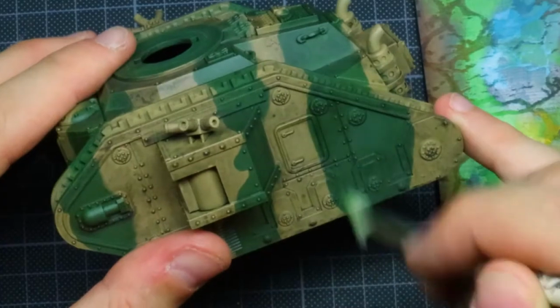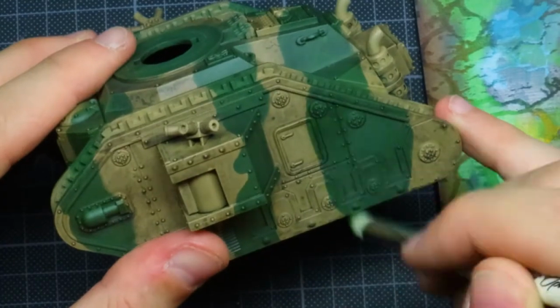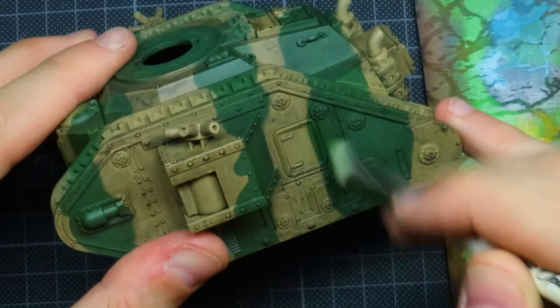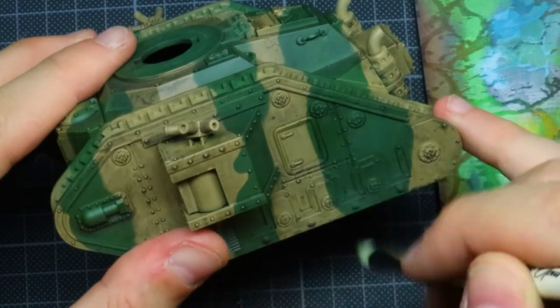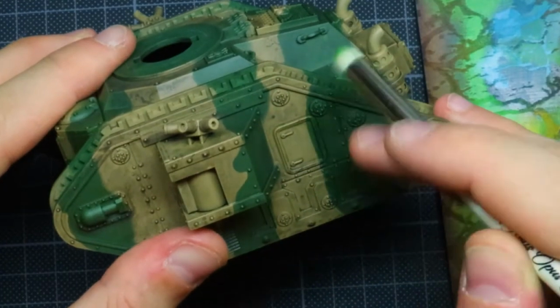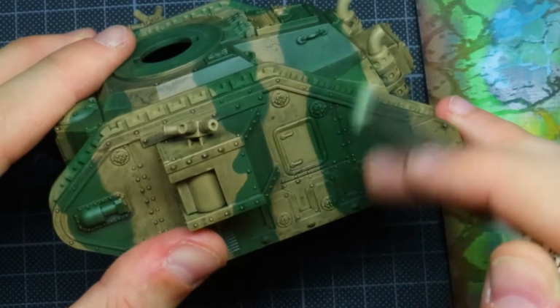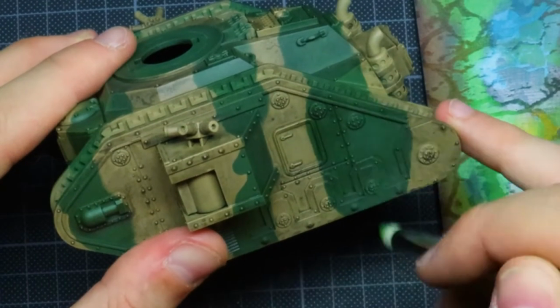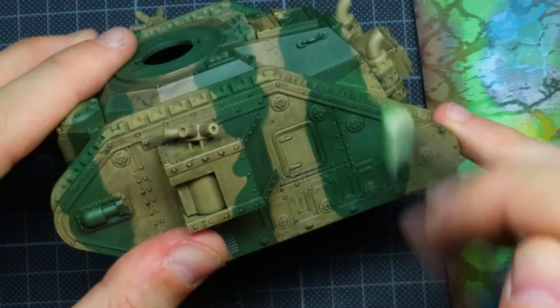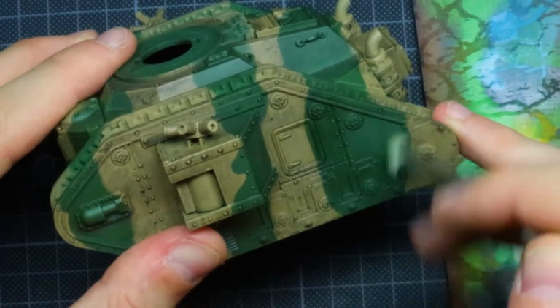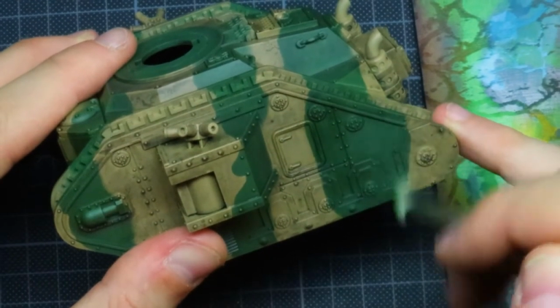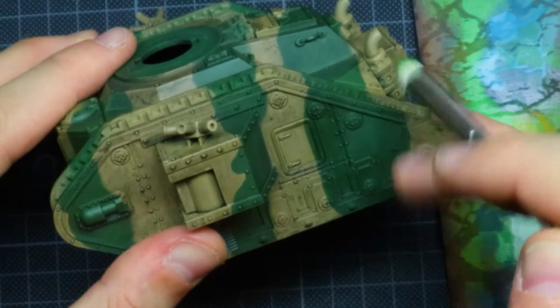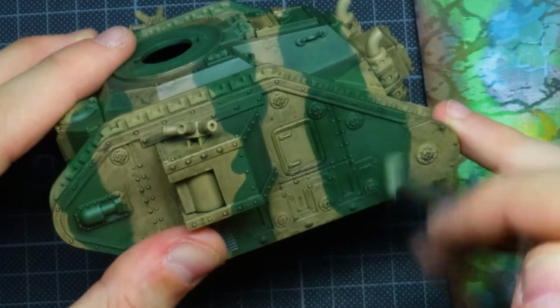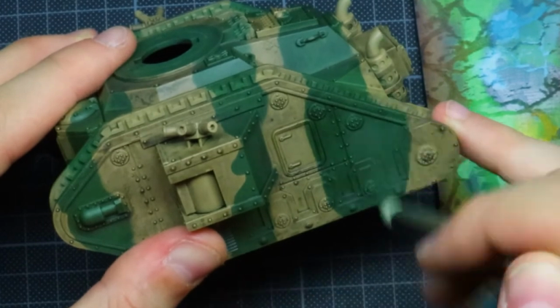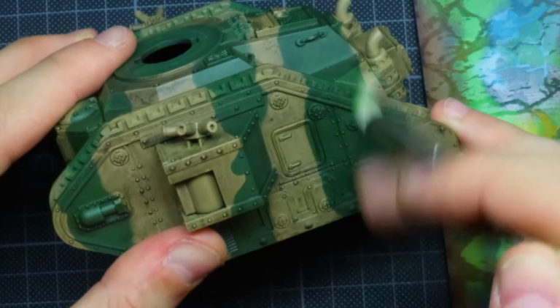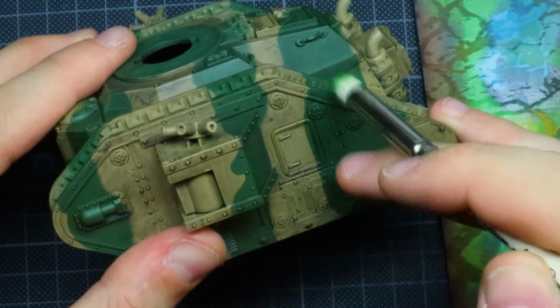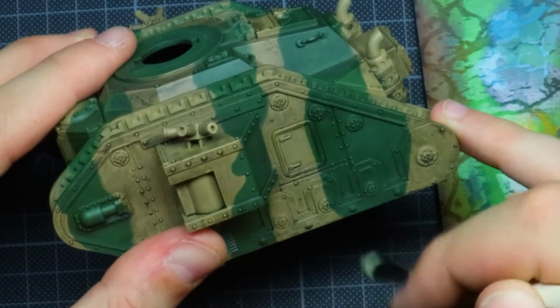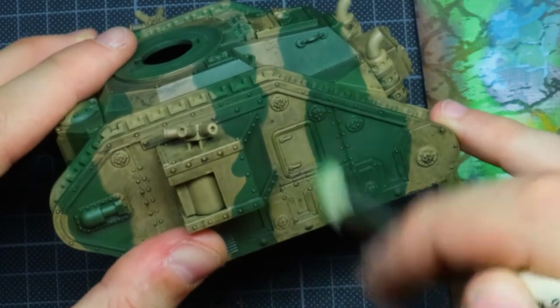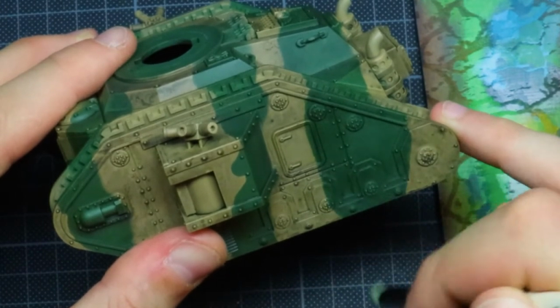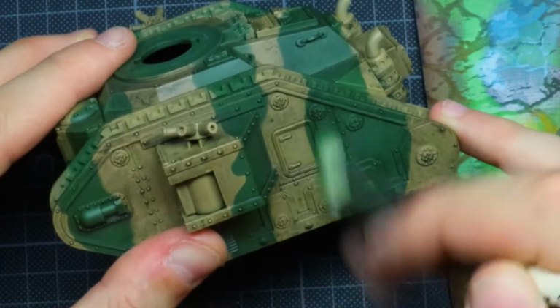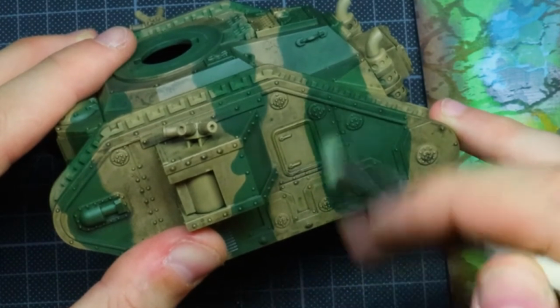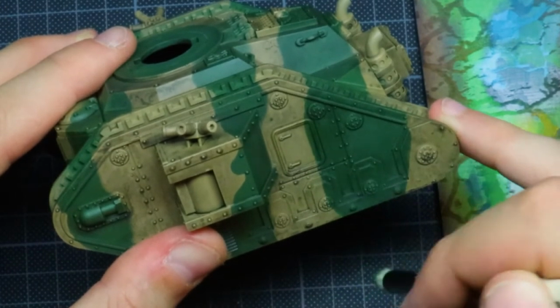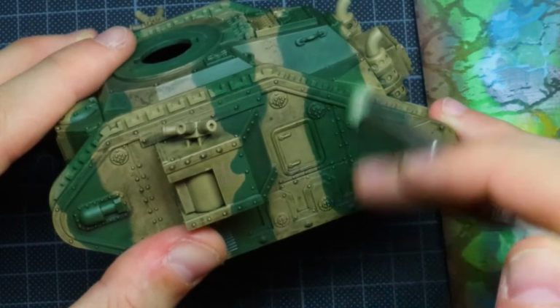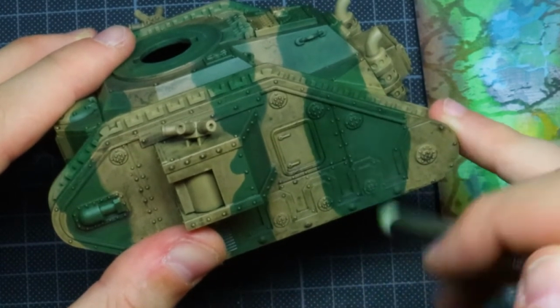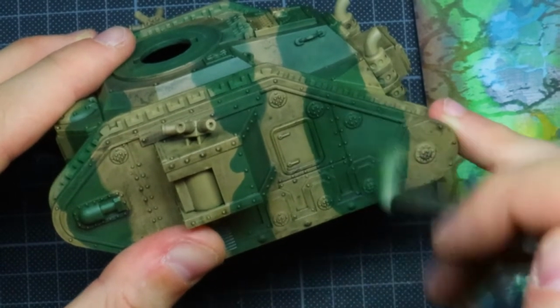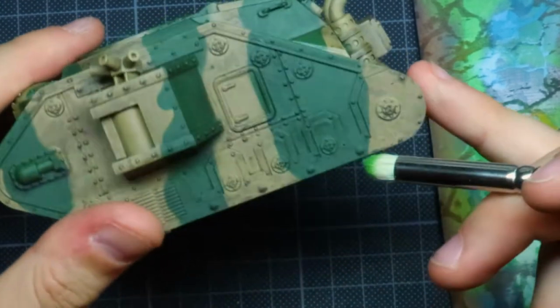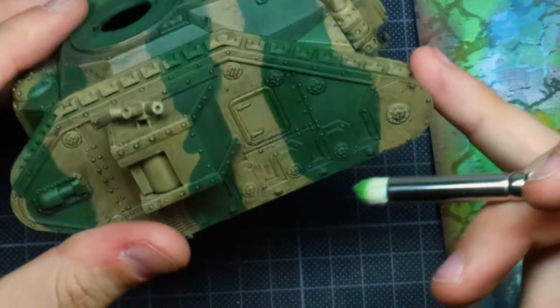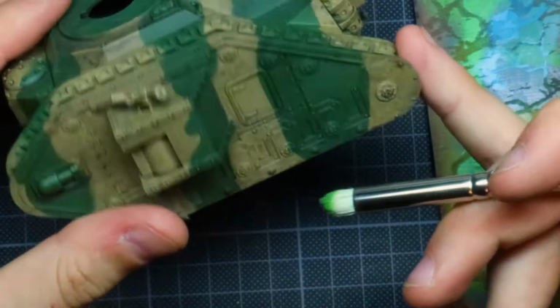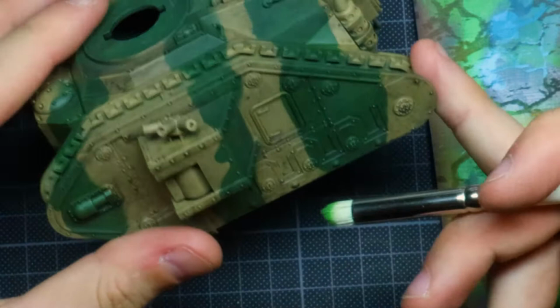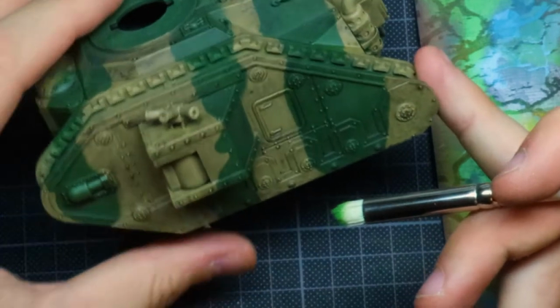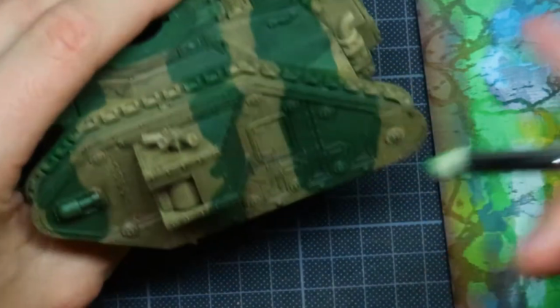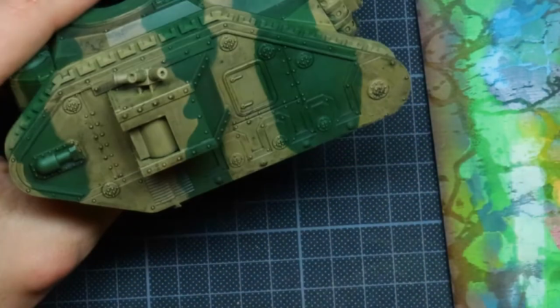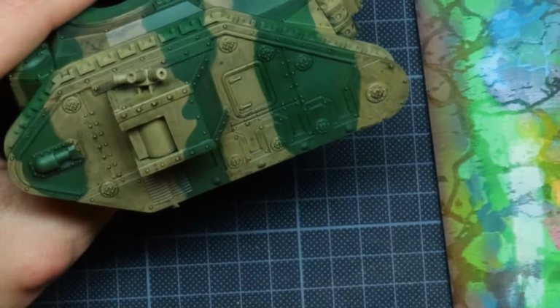We're going to end the painting with some dry brushing. We're going to do some light green on the green parts and we're going to take the Zandri Dust to dry brush on the Zandri Dust parts.